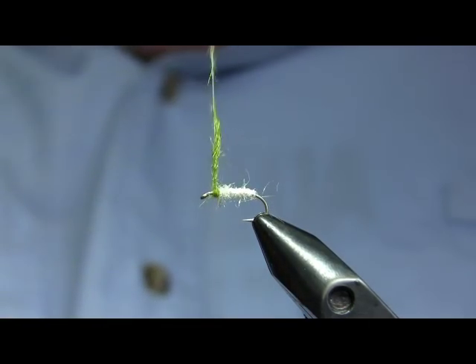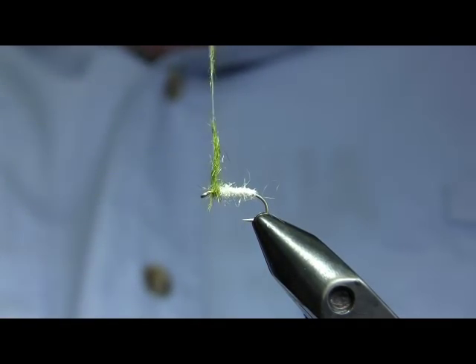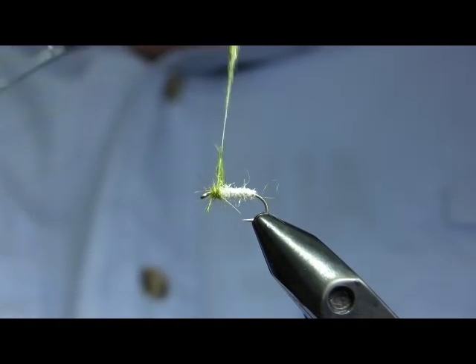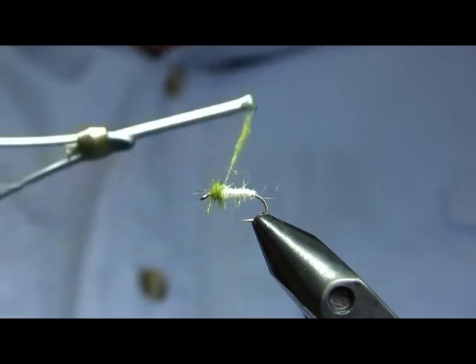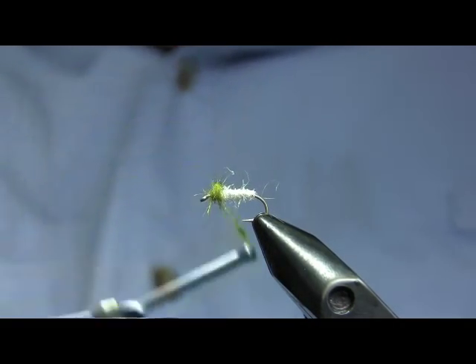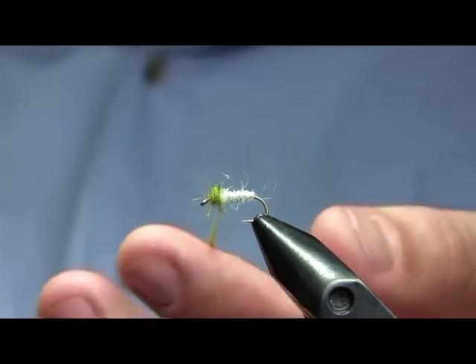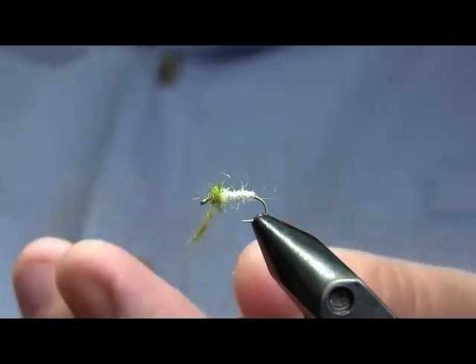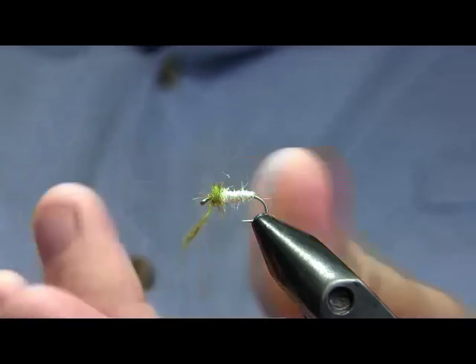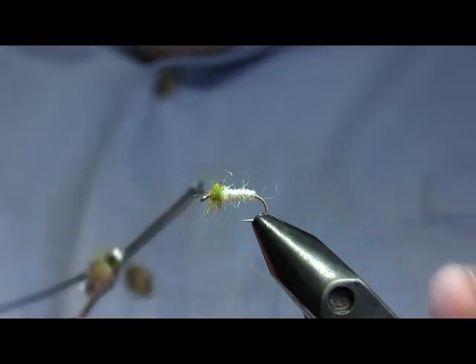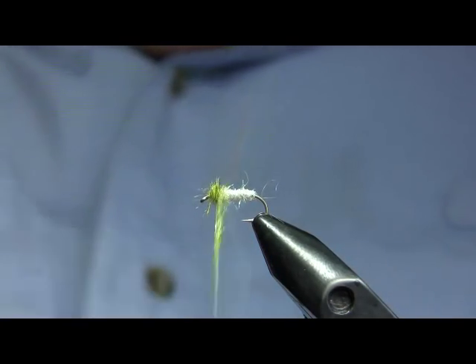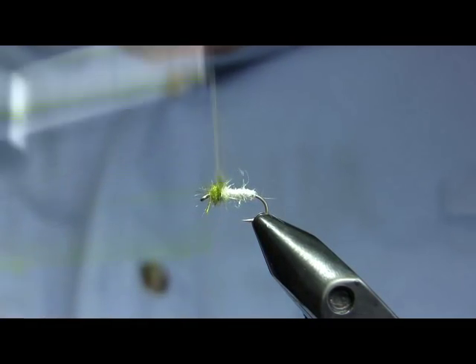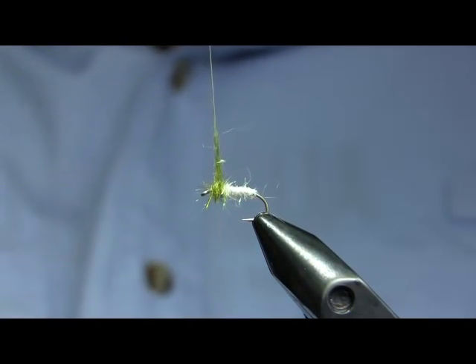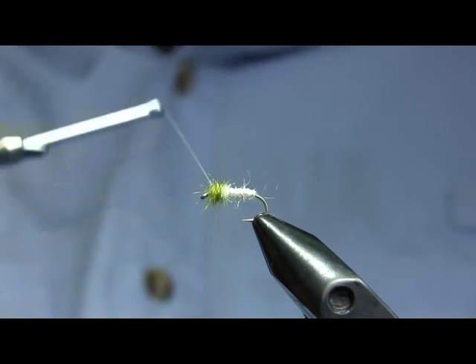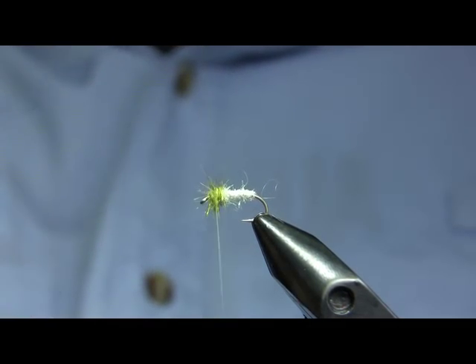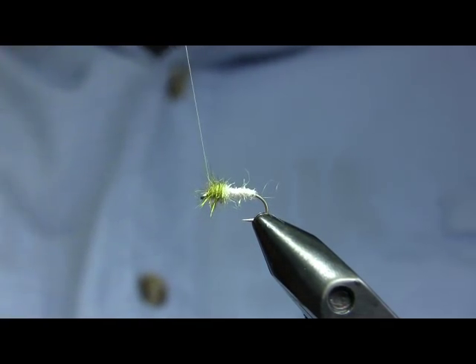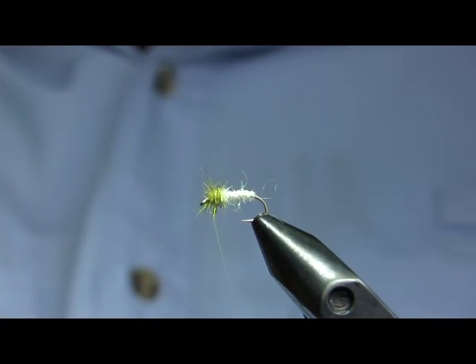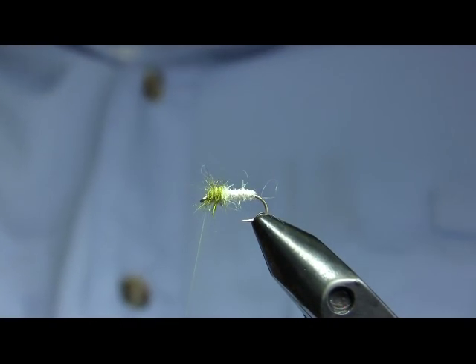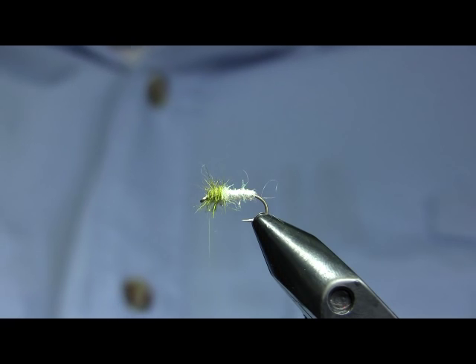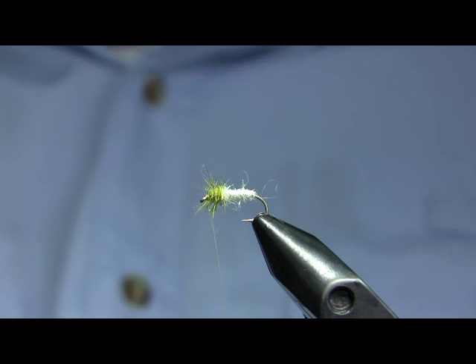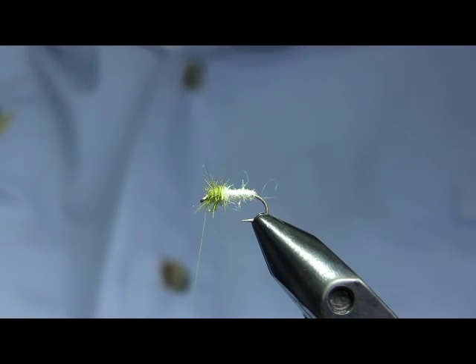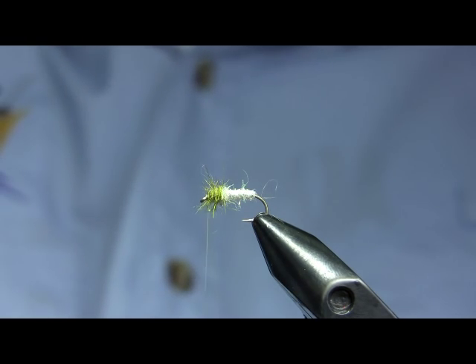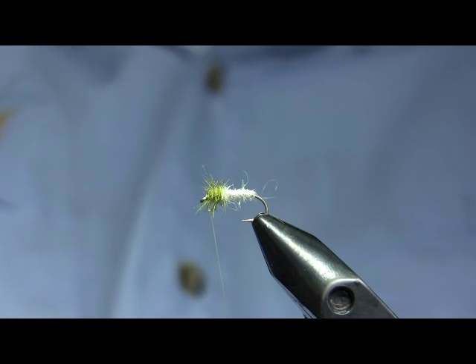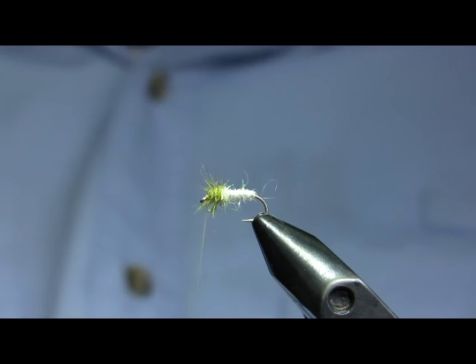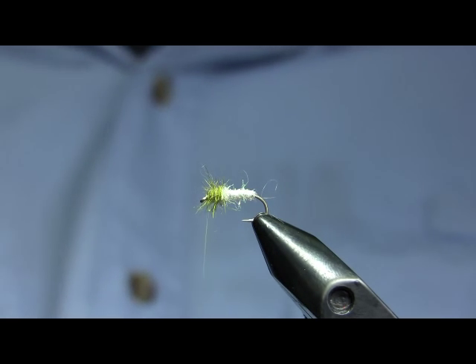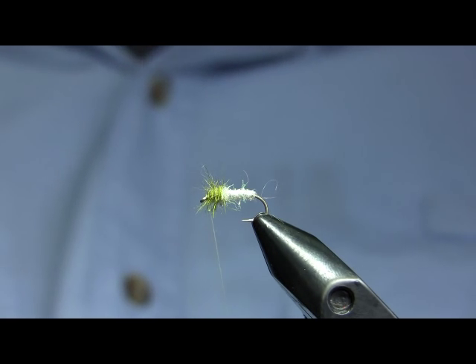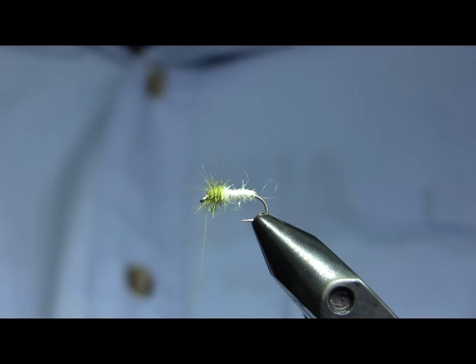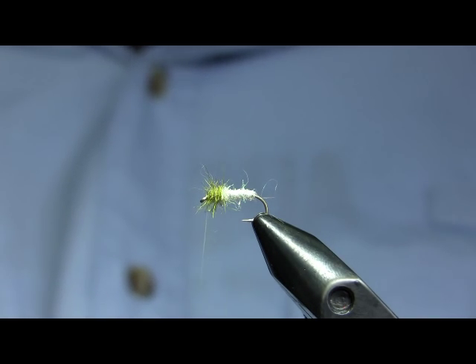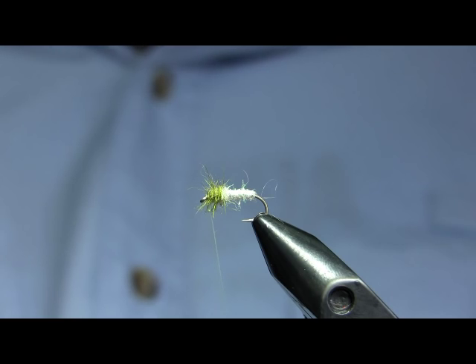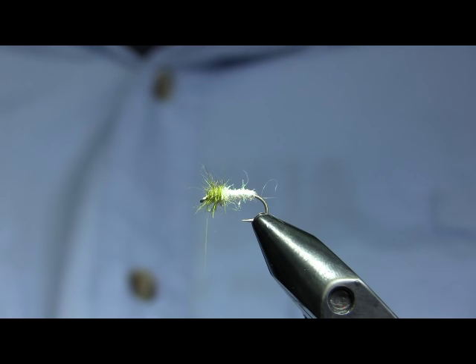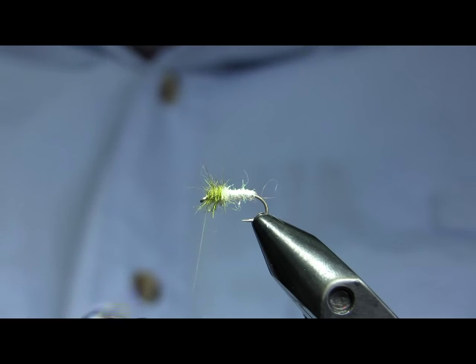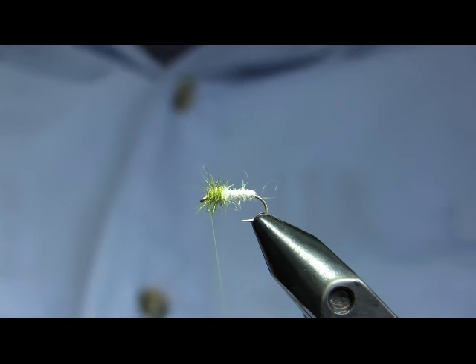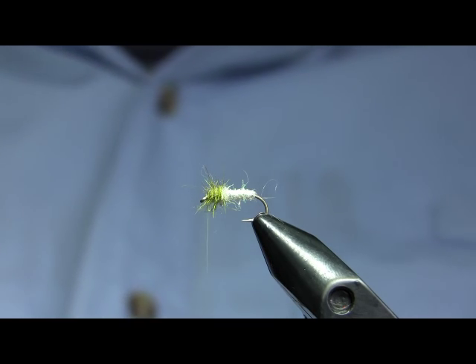That will give you a lot of motion whether you're swinging the fly or dead drifting it. I usually fish it on the swing, but I will dead drift it in the film behind one of our CDC and Elk-hairs — white CDC and Elk-hairs.